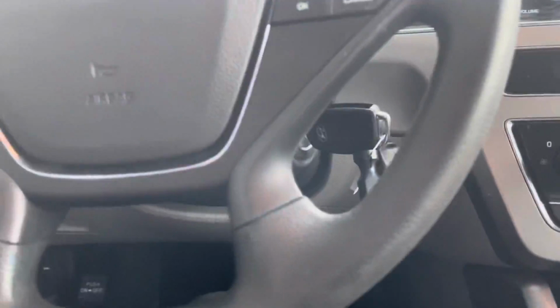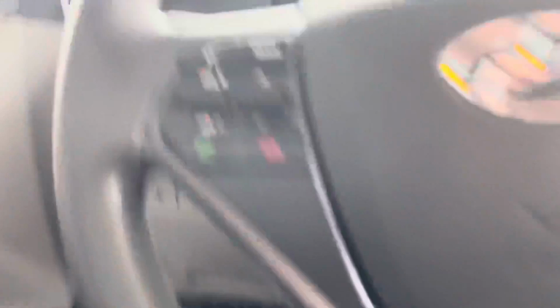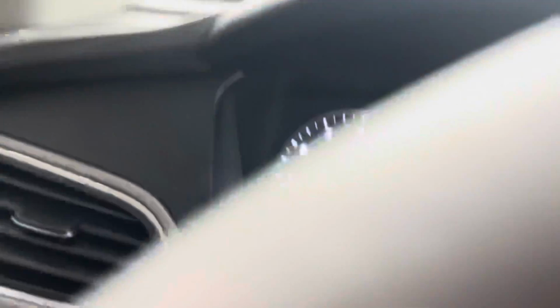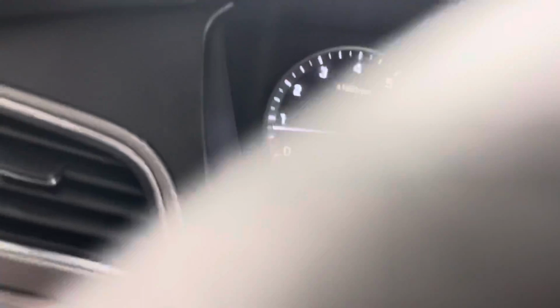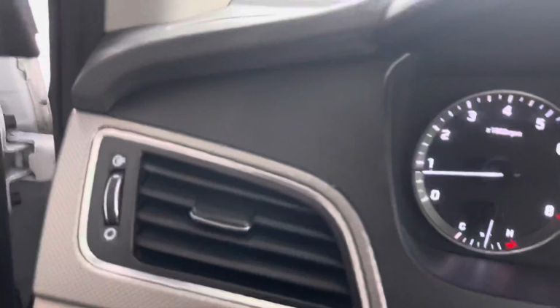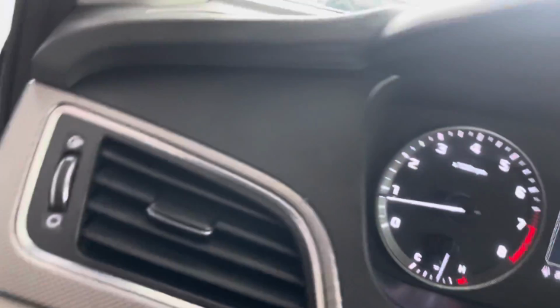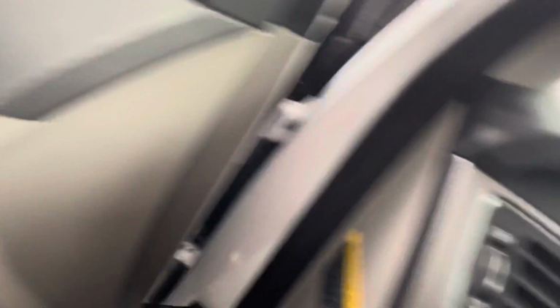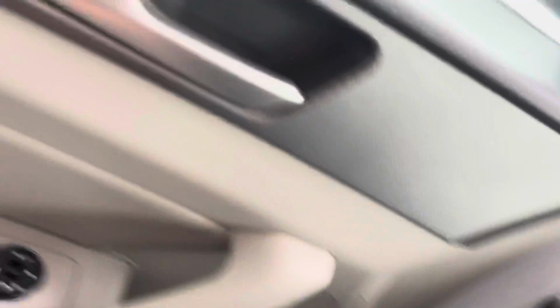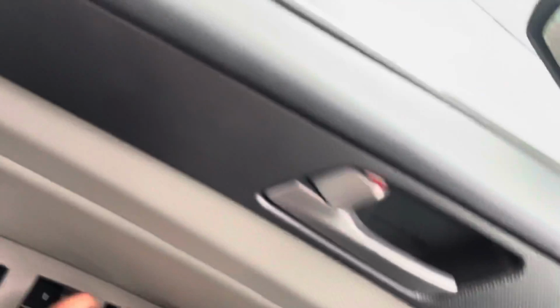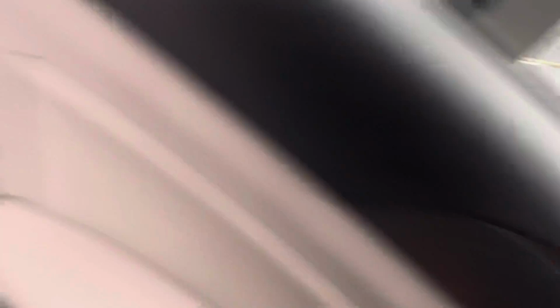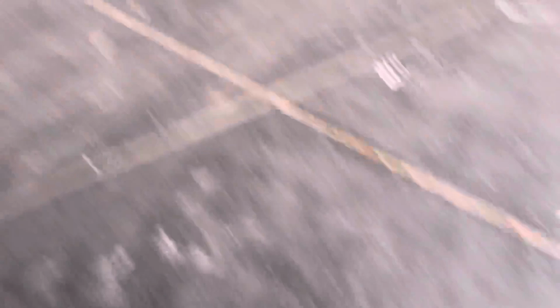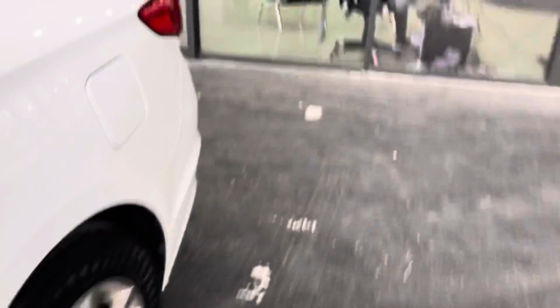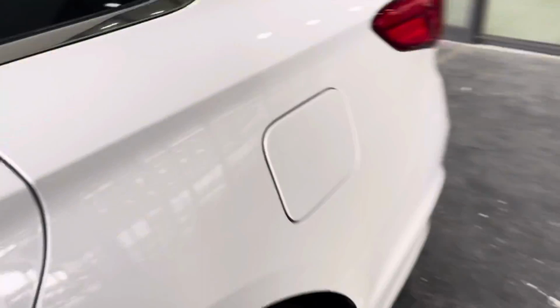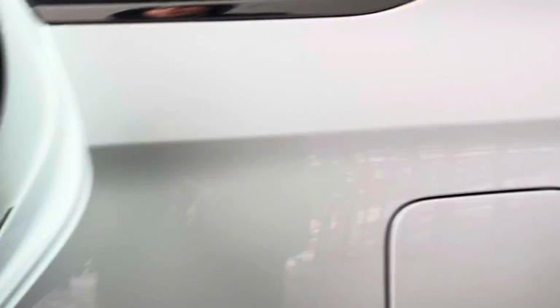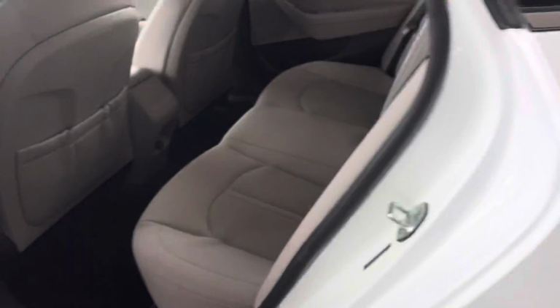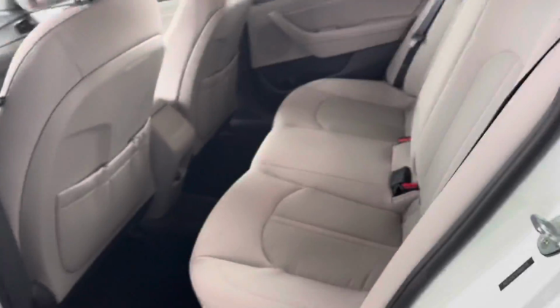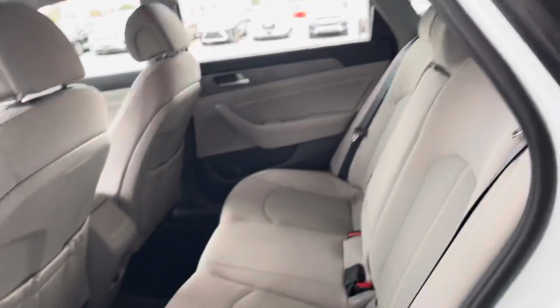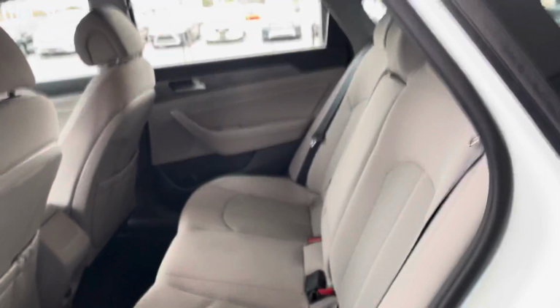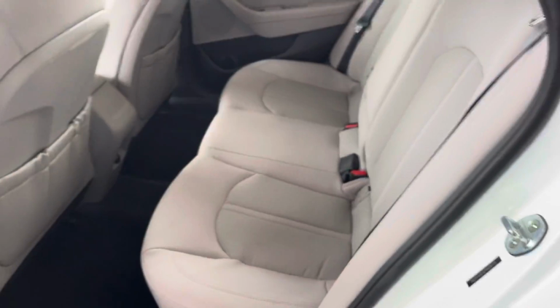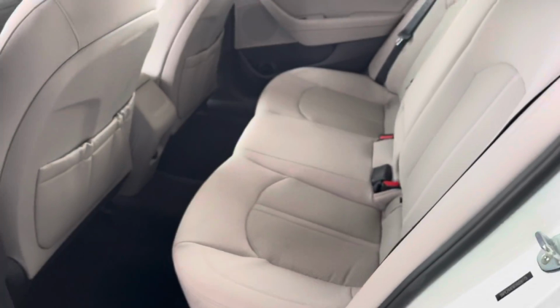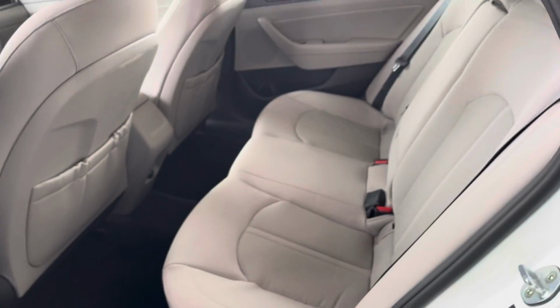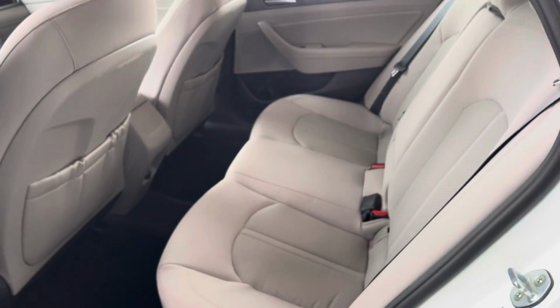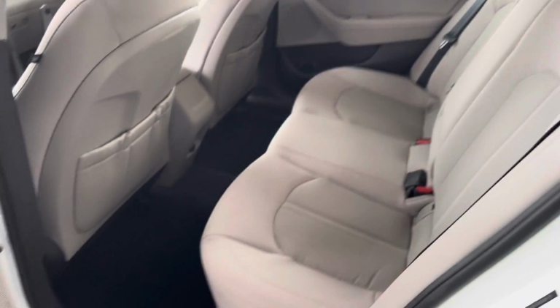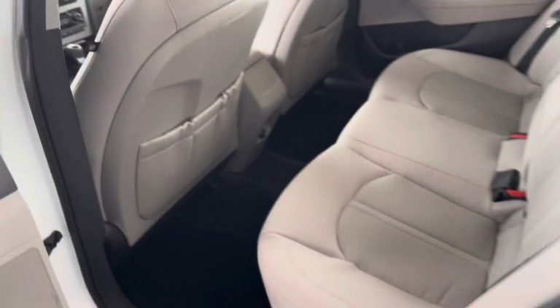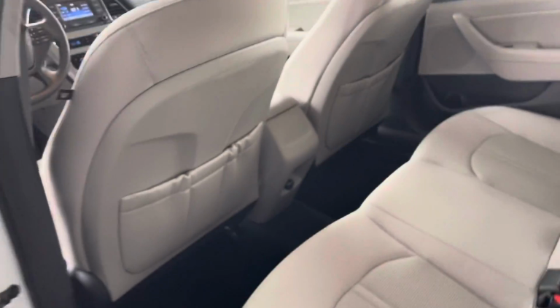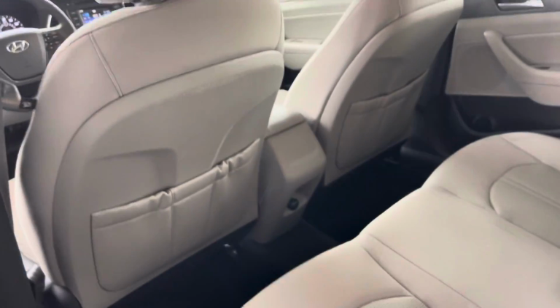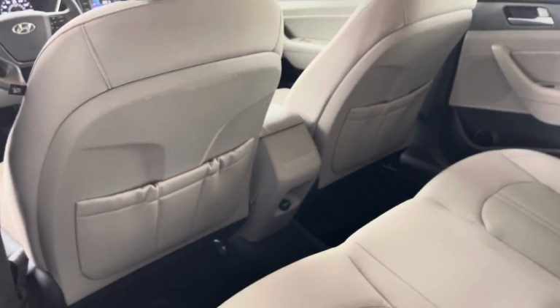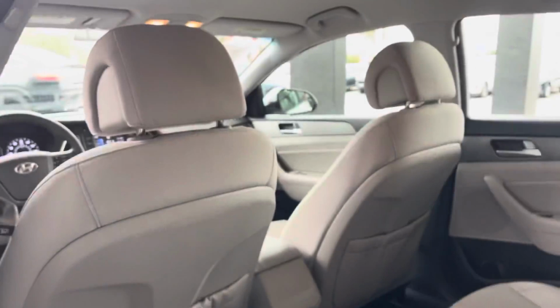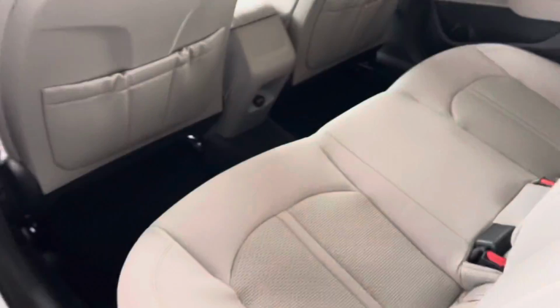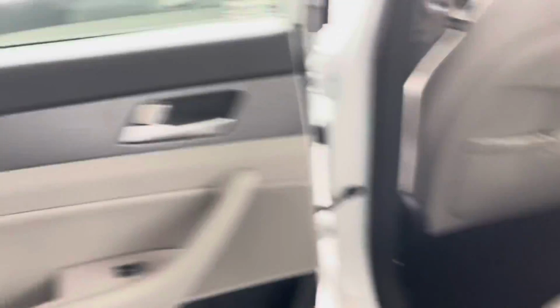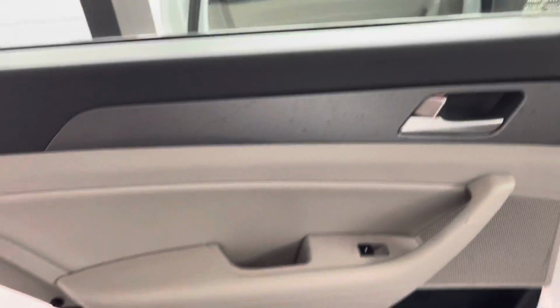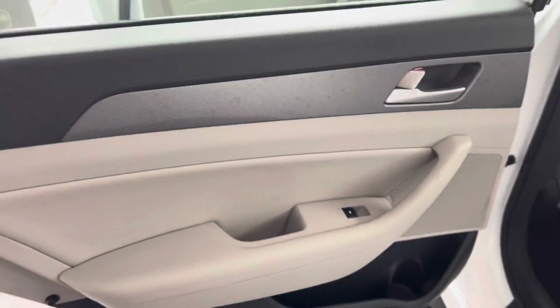Standard cup holders, storage over here, storage light switch, all that. As I show you the back of the vehicle — we have a three-seater, standard cup holders in the middle that do come out.